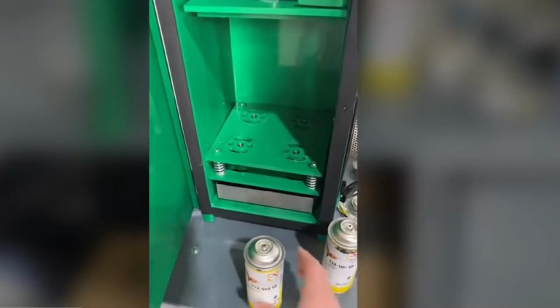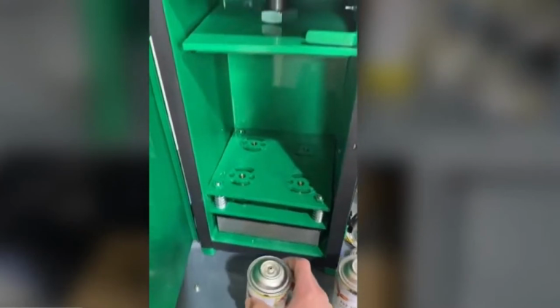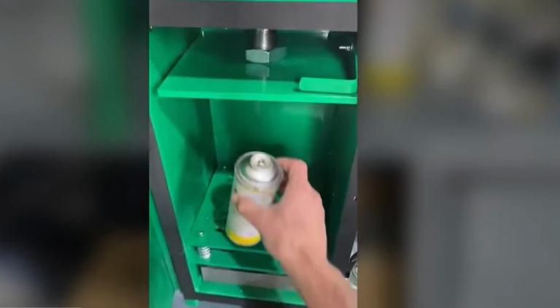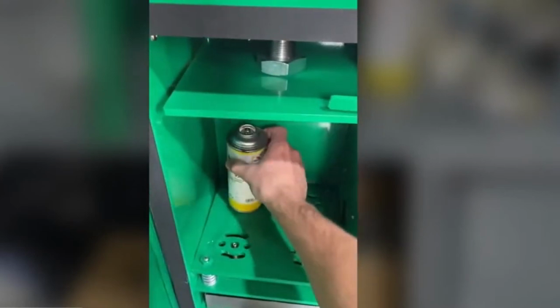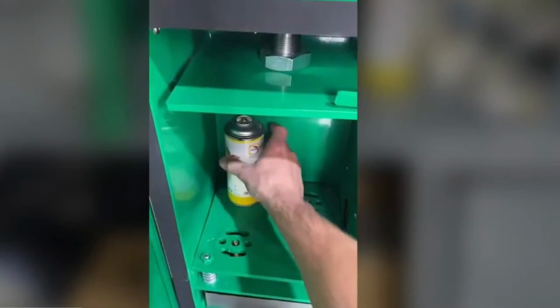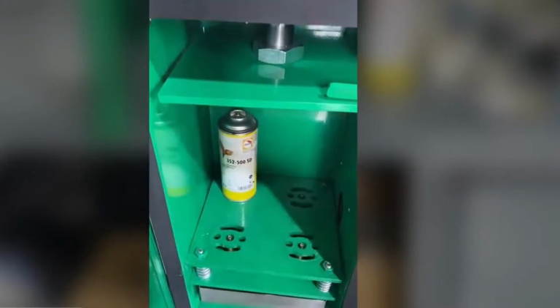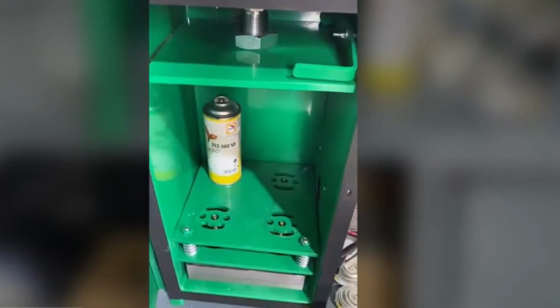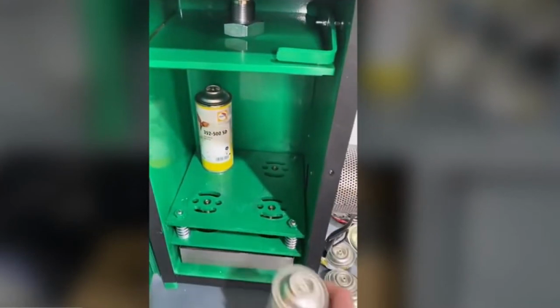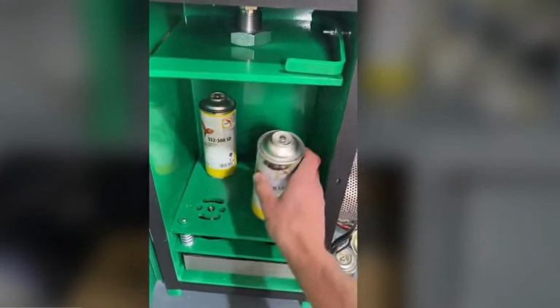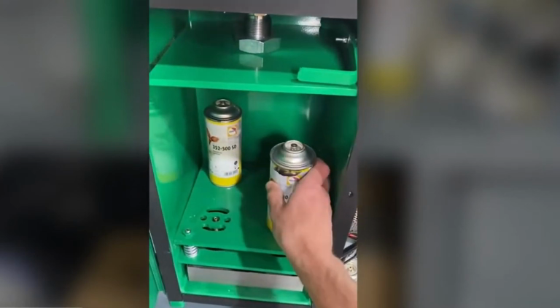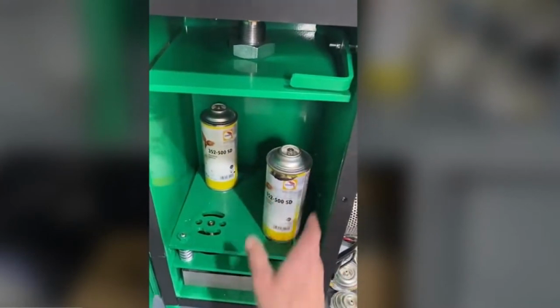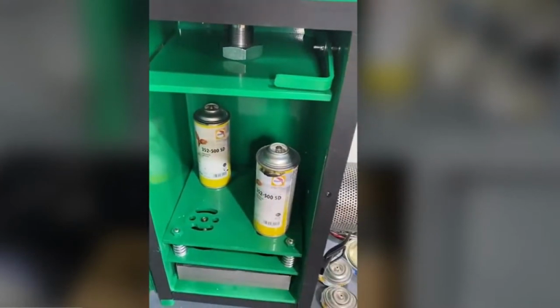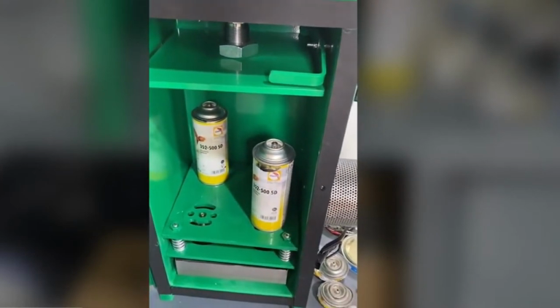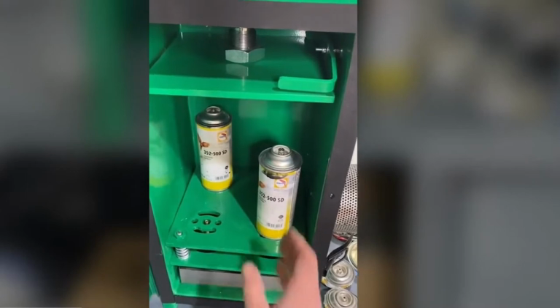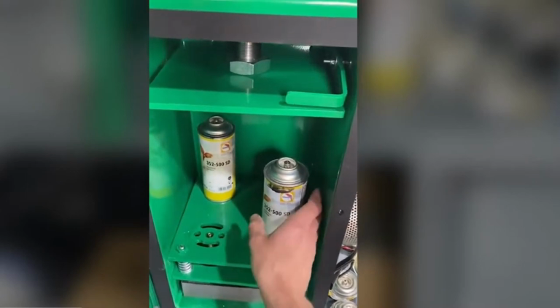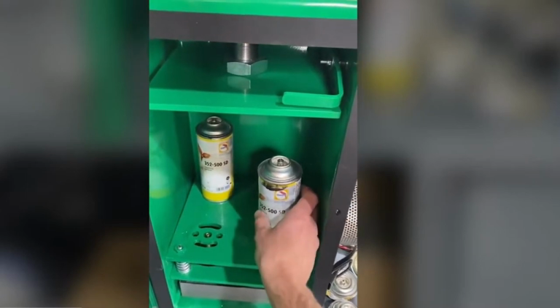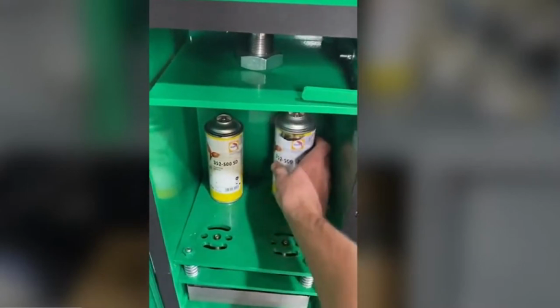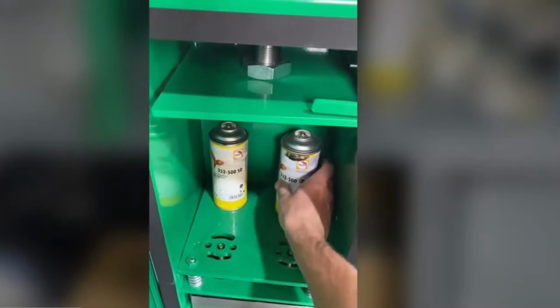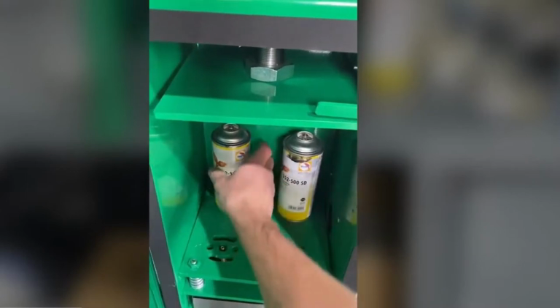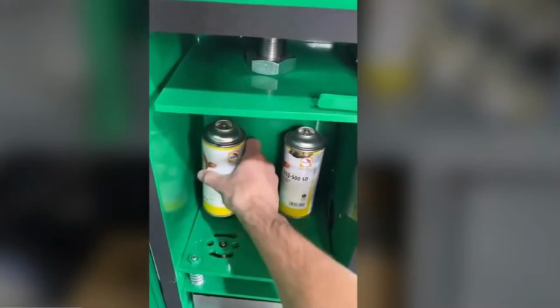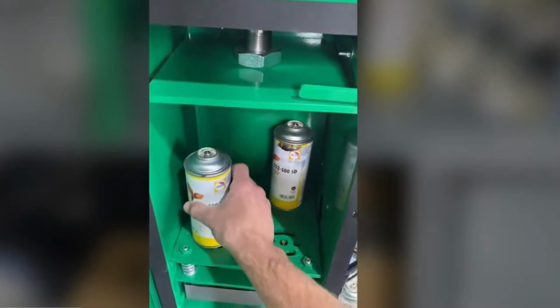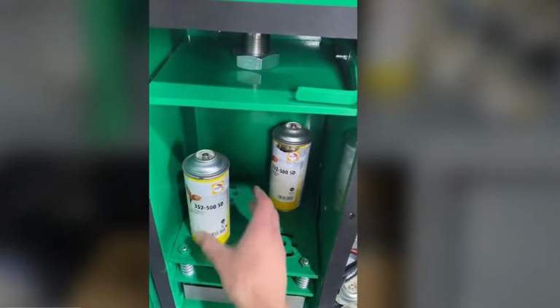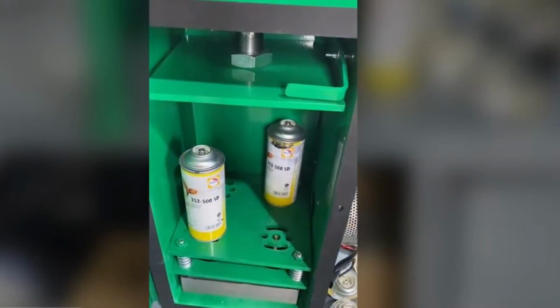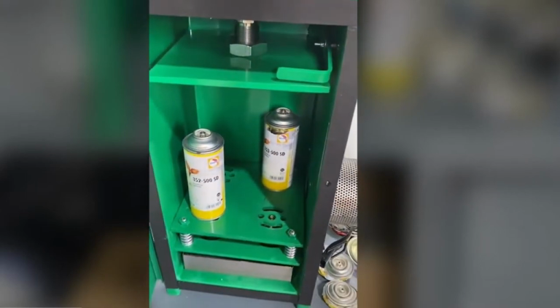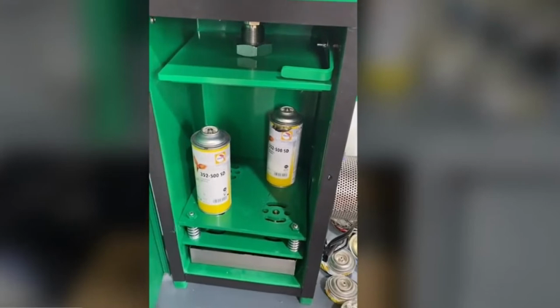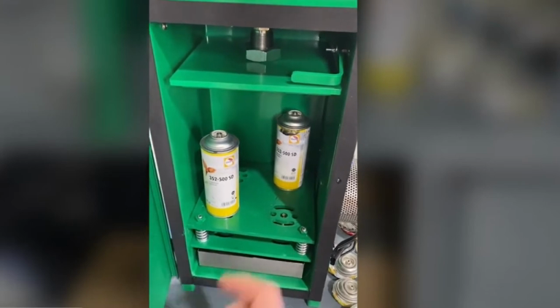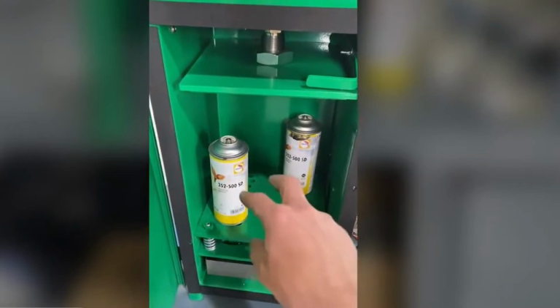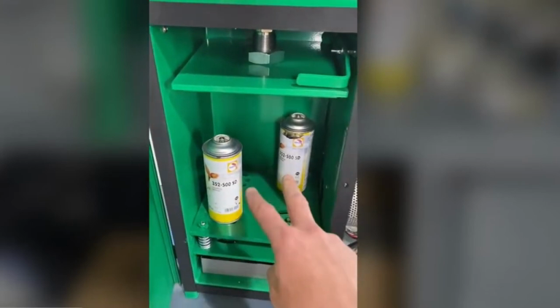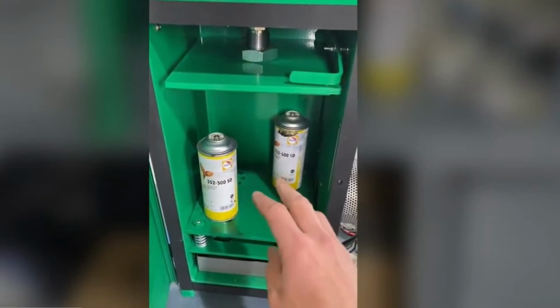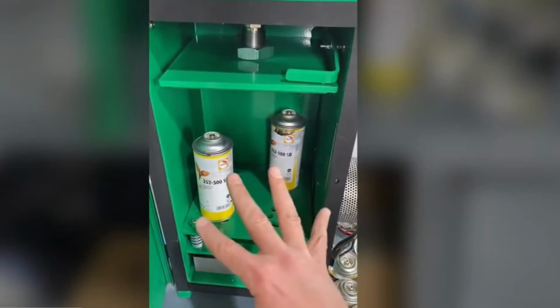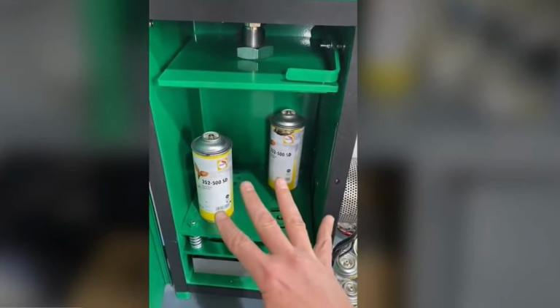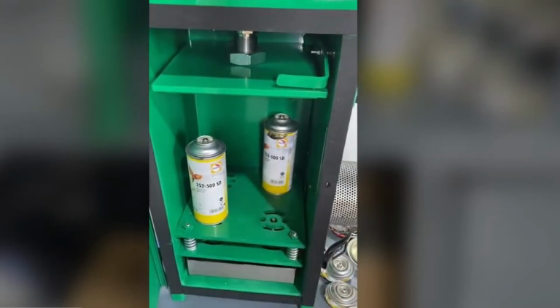Position the aerosols in here diagonally opposite to allow even pressure on the rubber, here like so. You can put two in at a time or four in at a time.